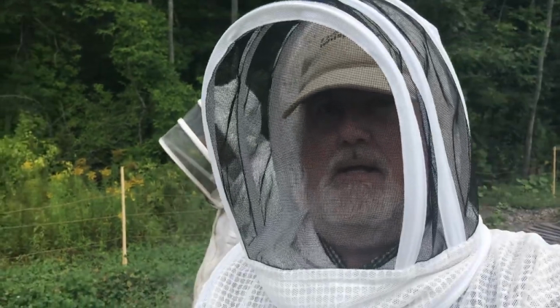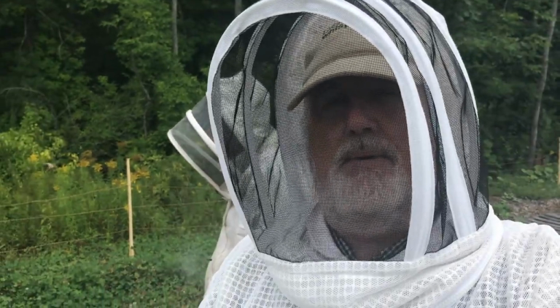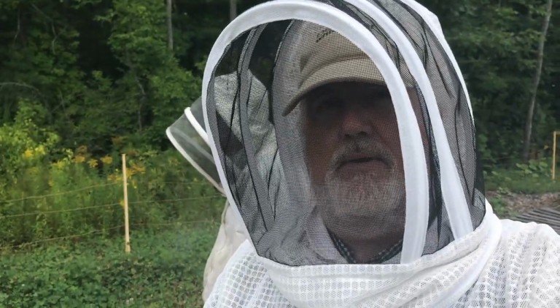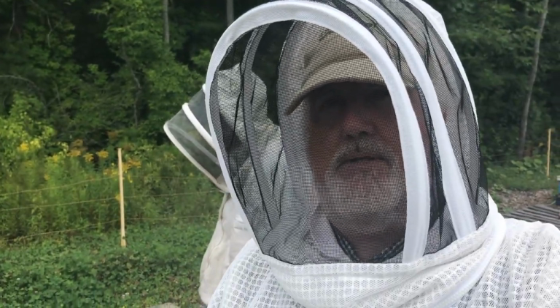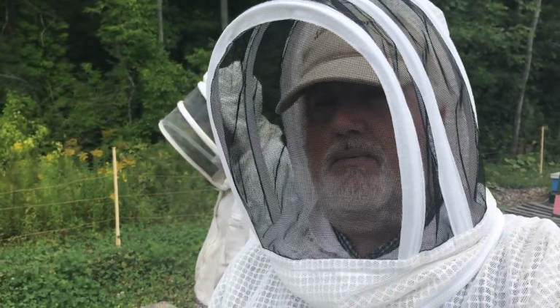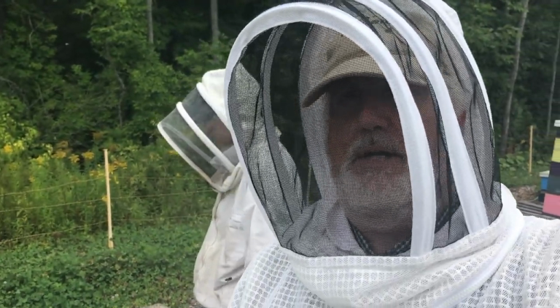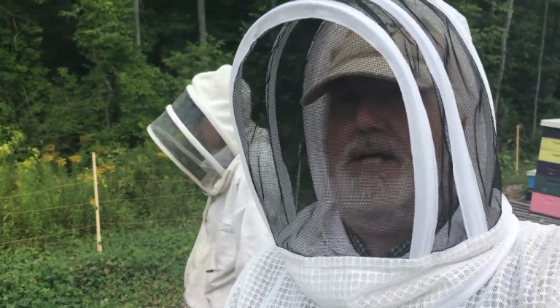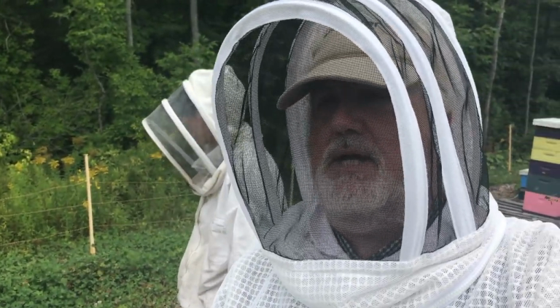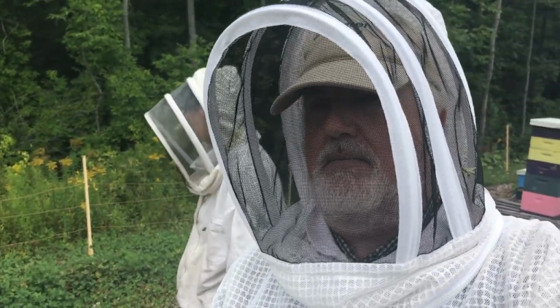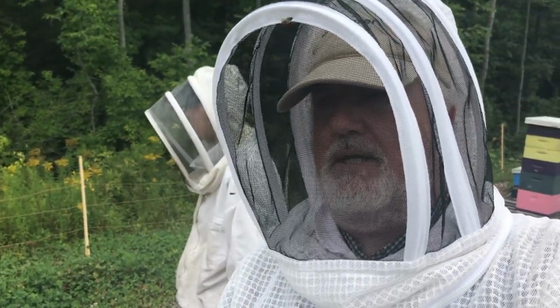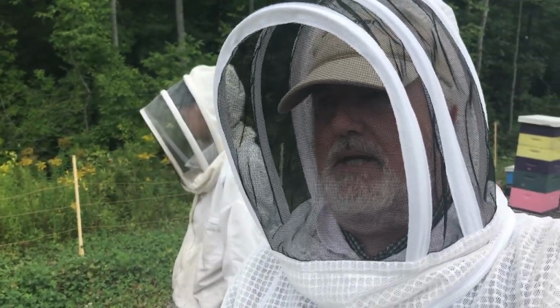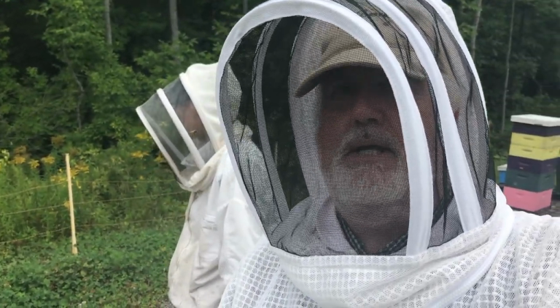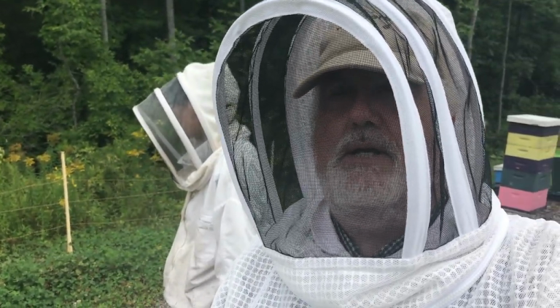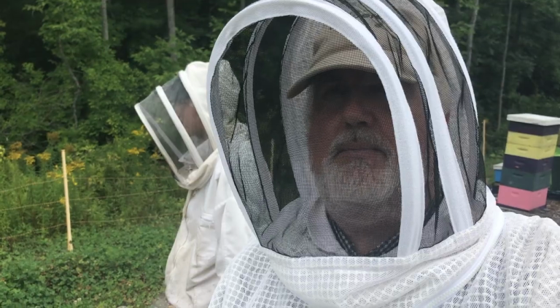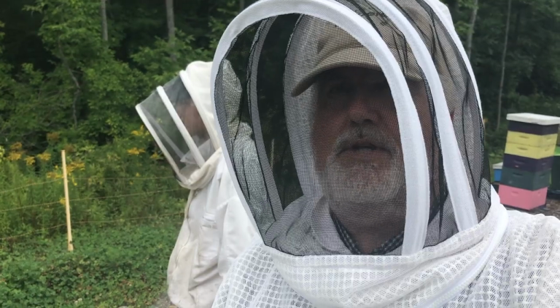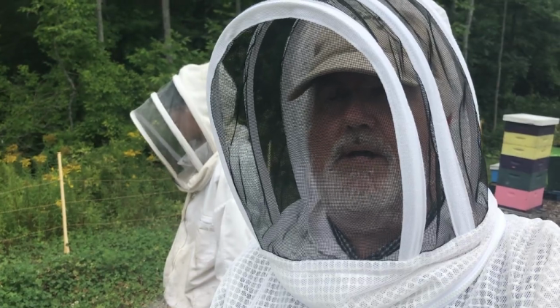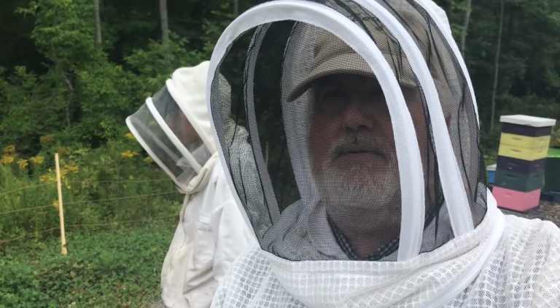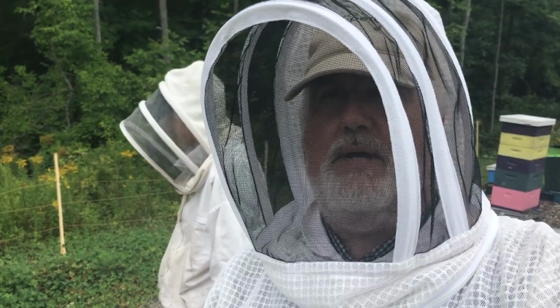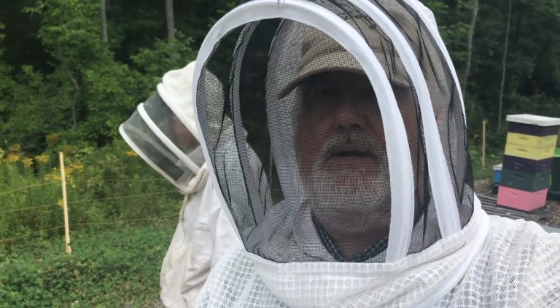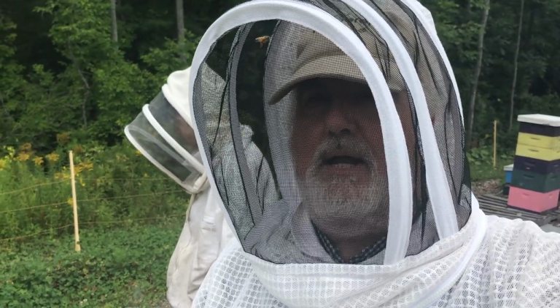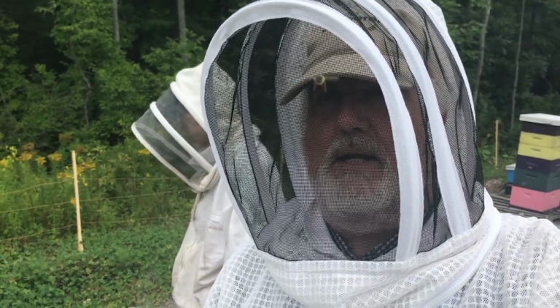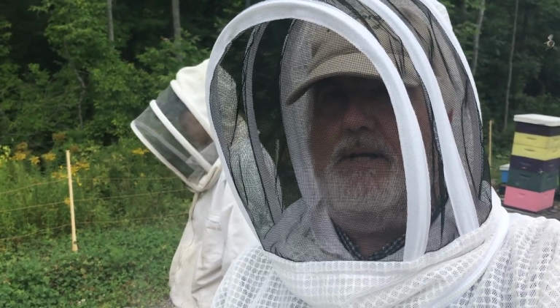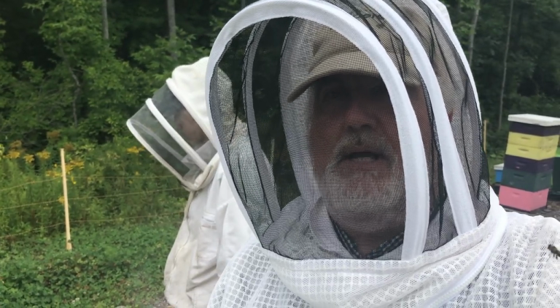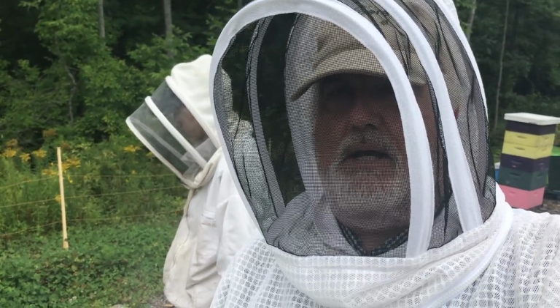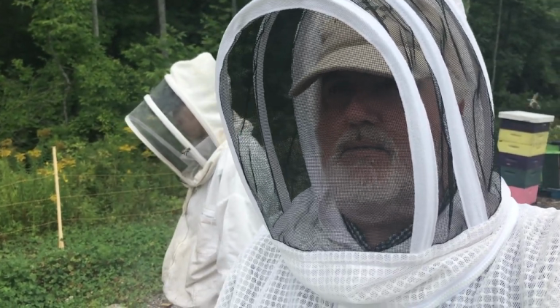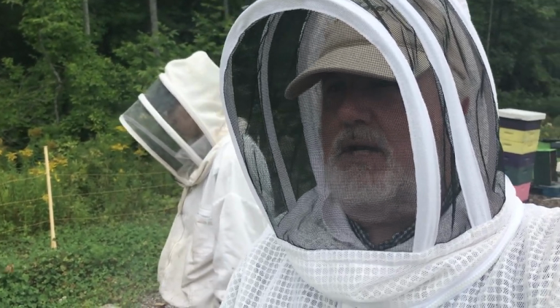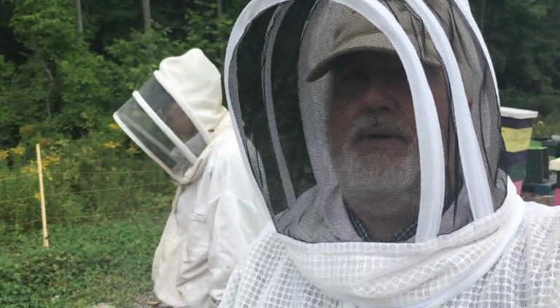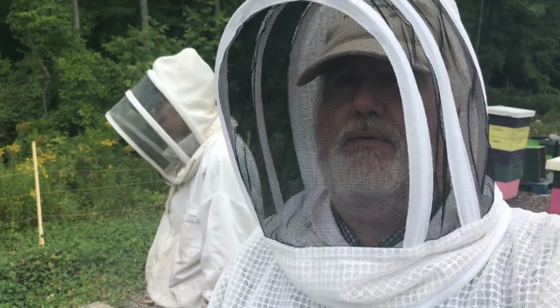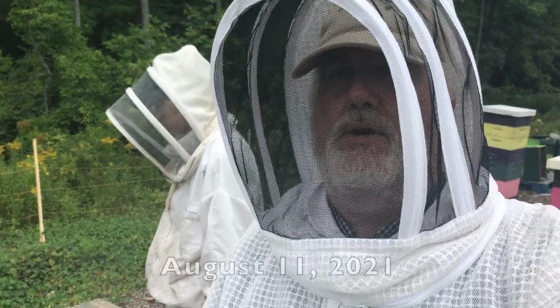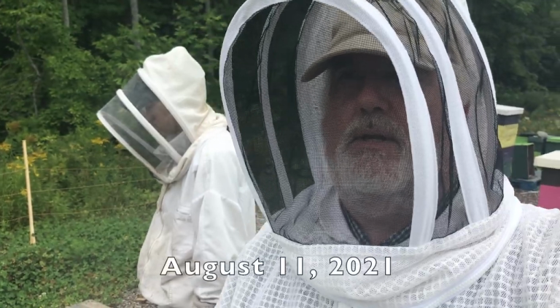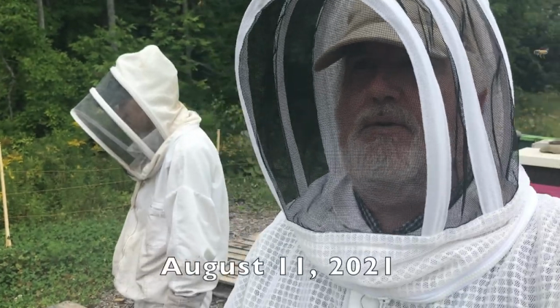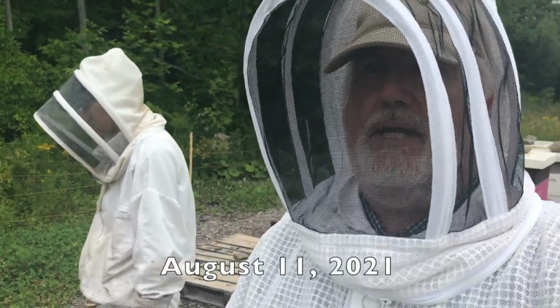Hi, I'm Peter Cowan, The Bee Whisperer. We're going to check inside some of the double brood chamber hives that we've got here in Hampden. These are the ones that I'll be putting nukes over later in the year.